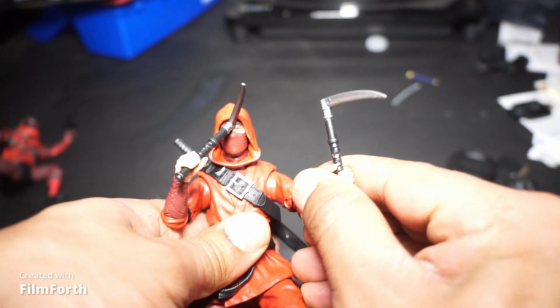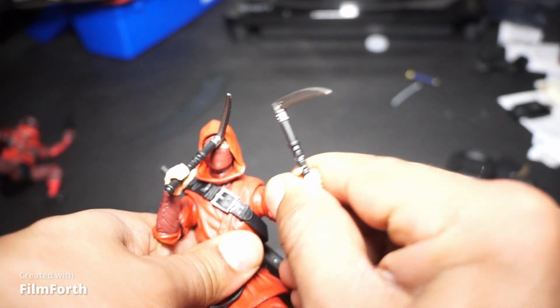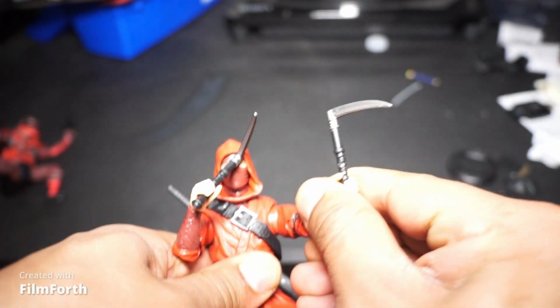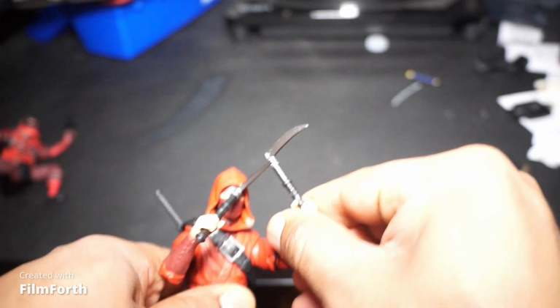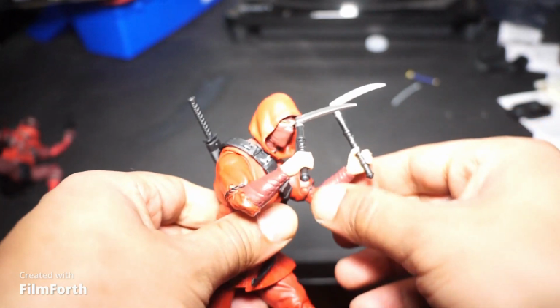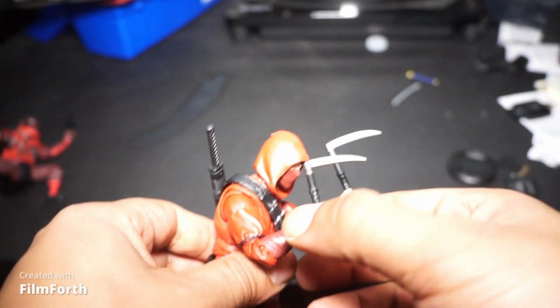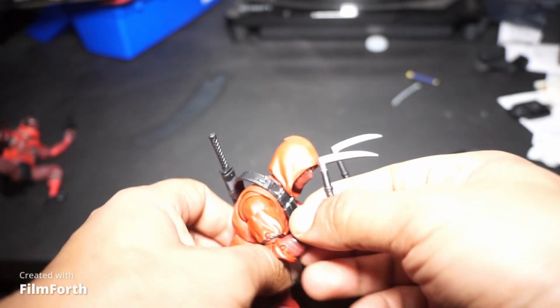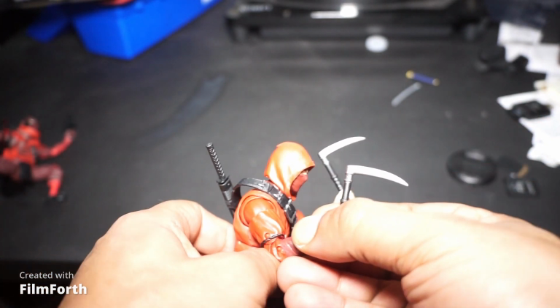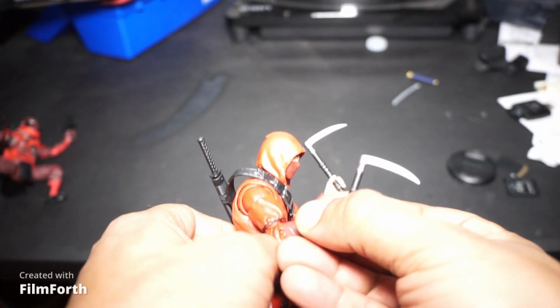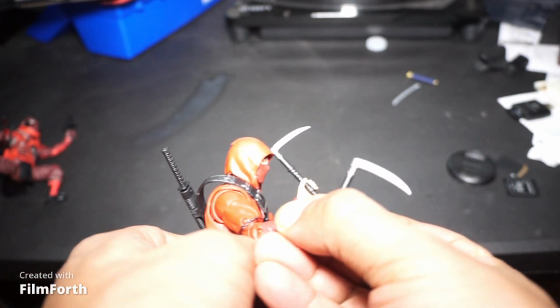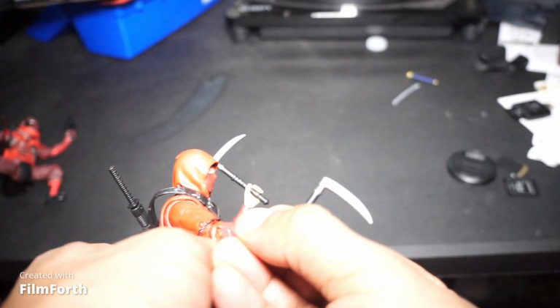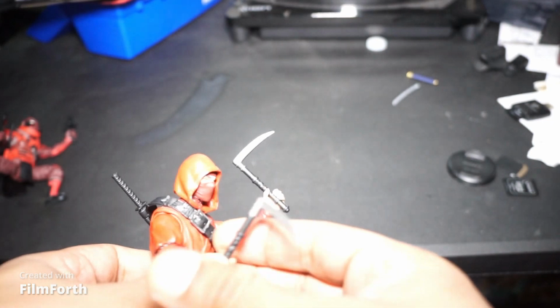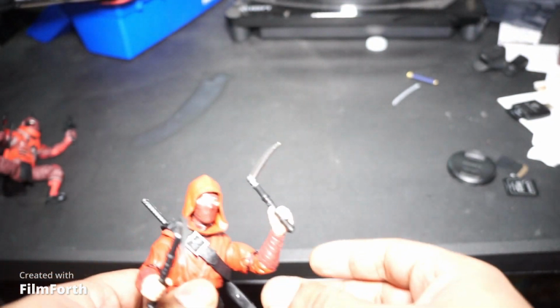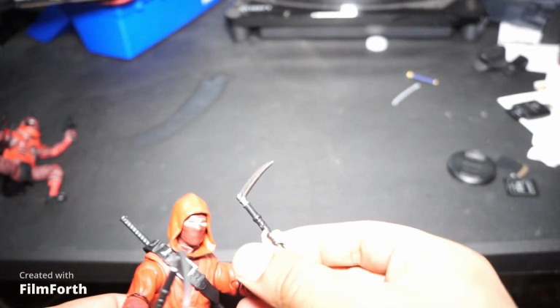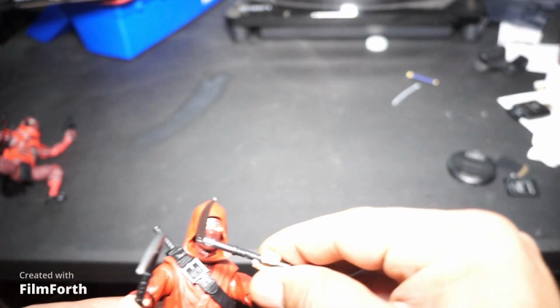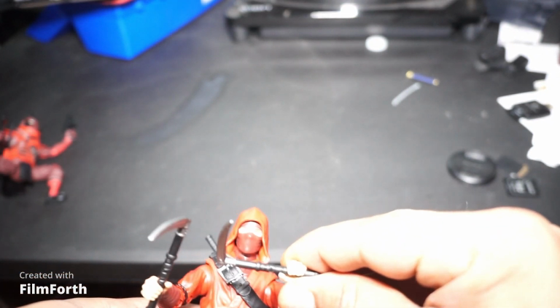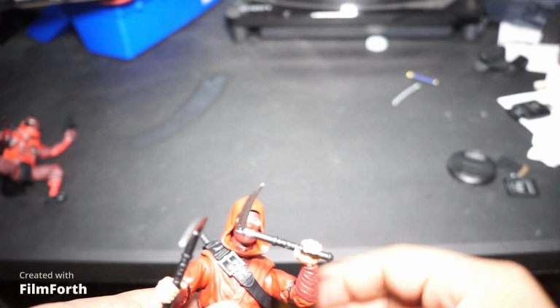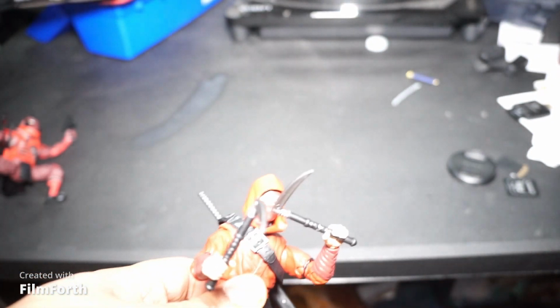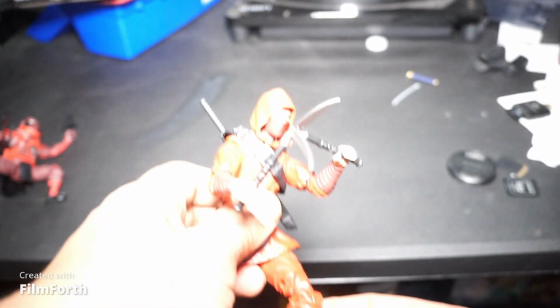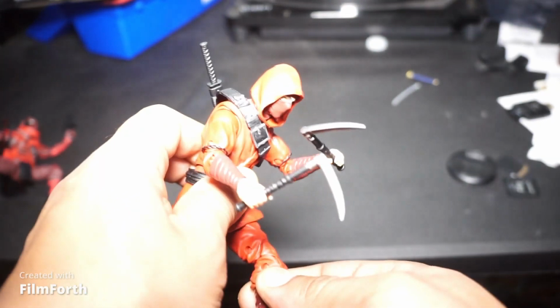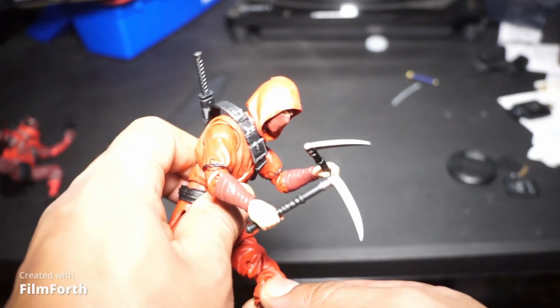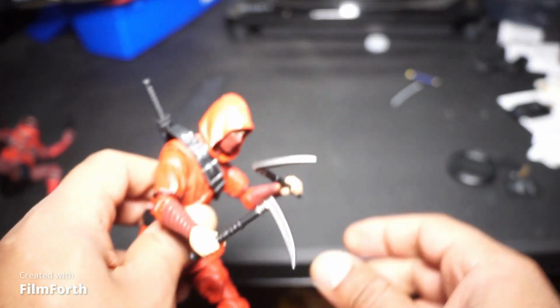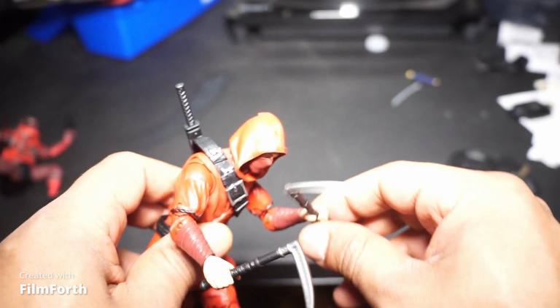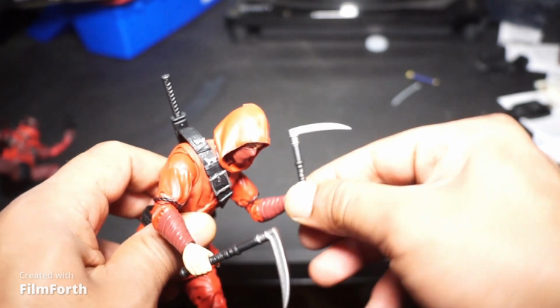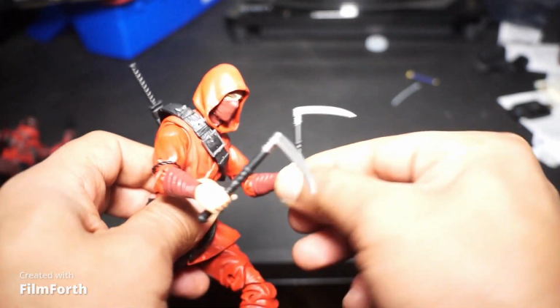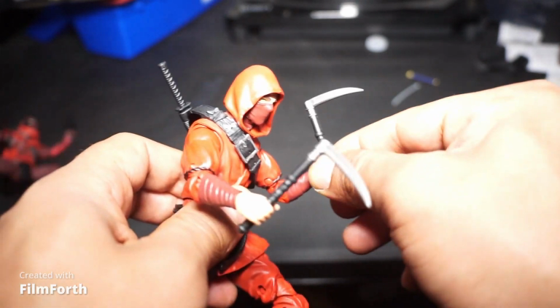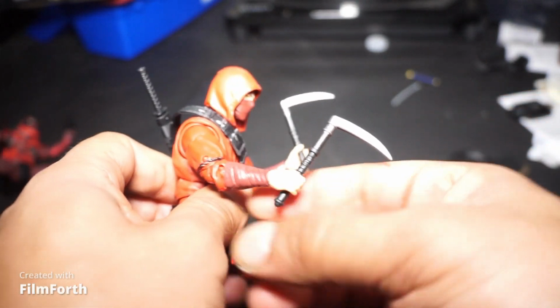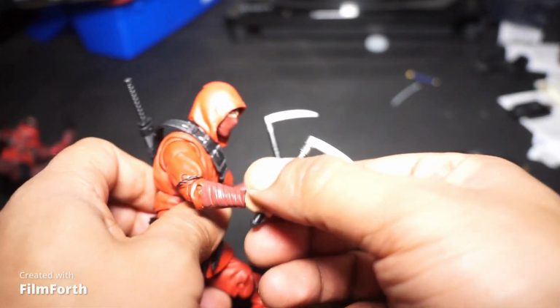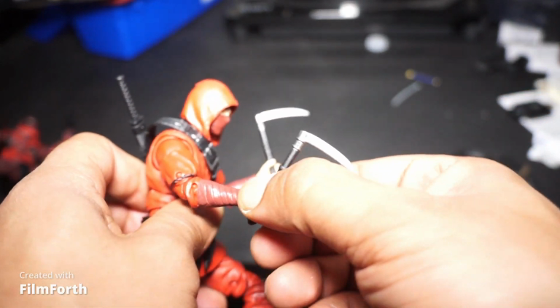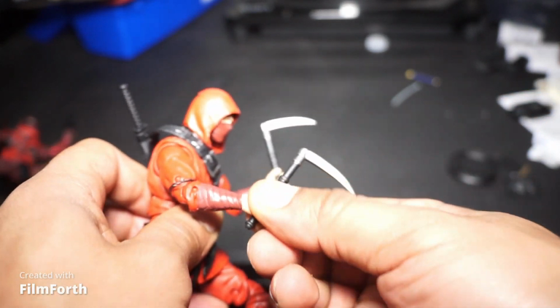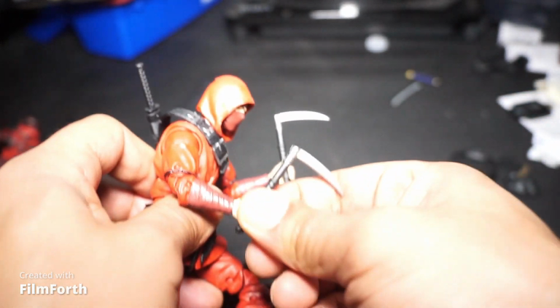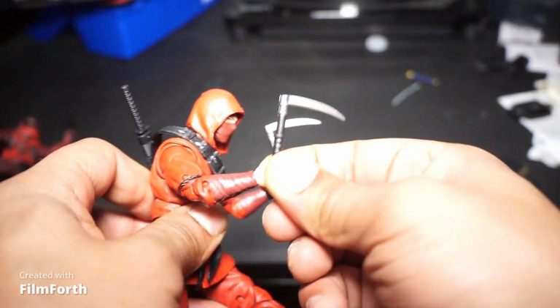Came with what you see right now. He did come with two pairs of hands. And I've got the grippers on there right now, and I love how these don't come out so easily.